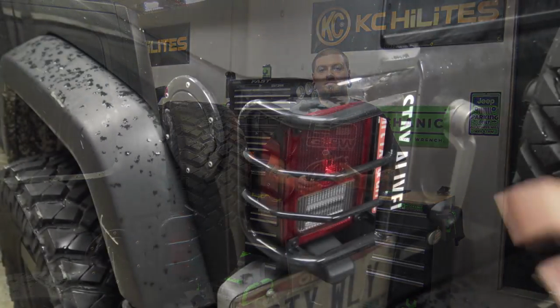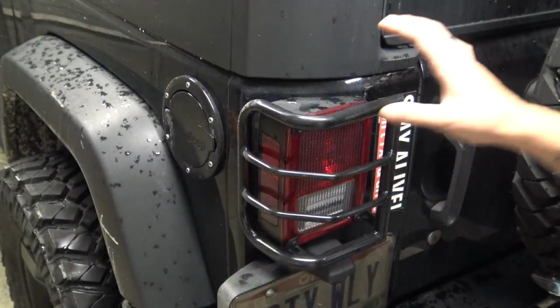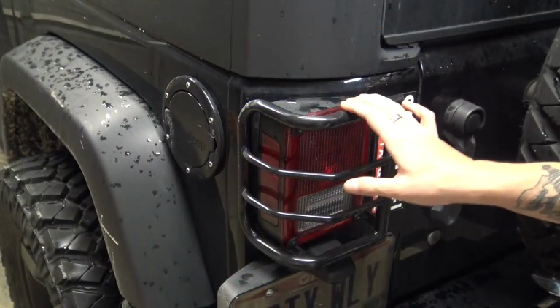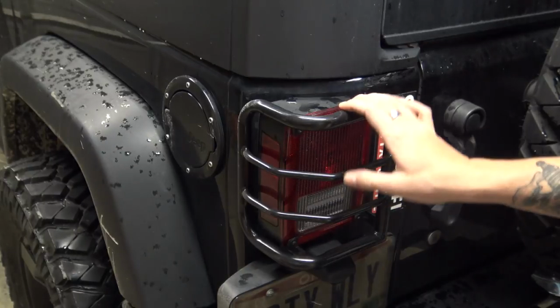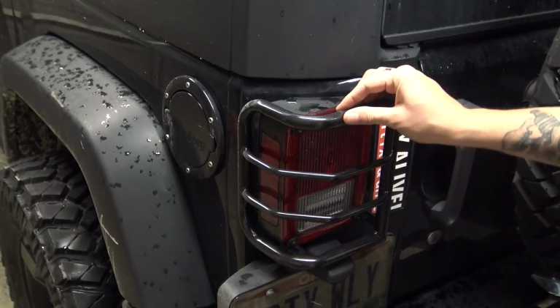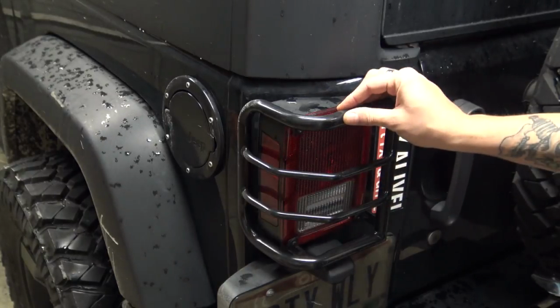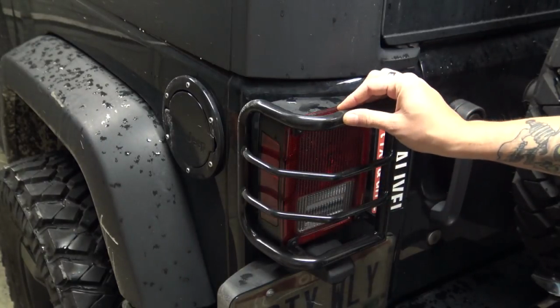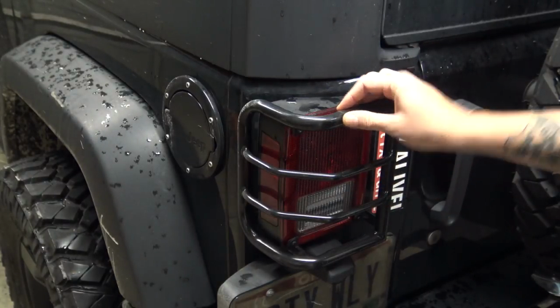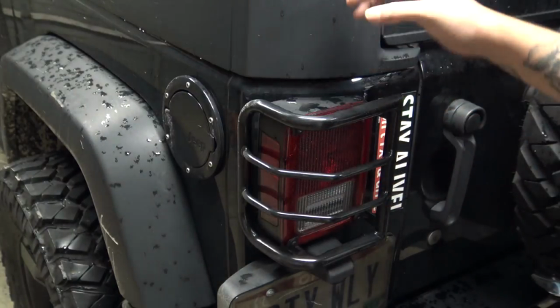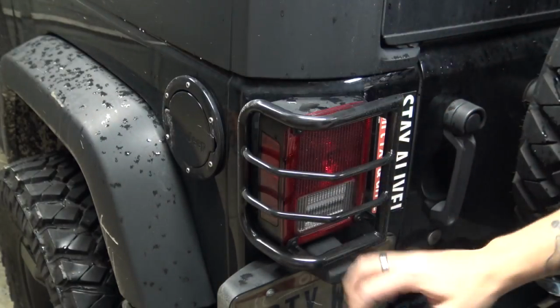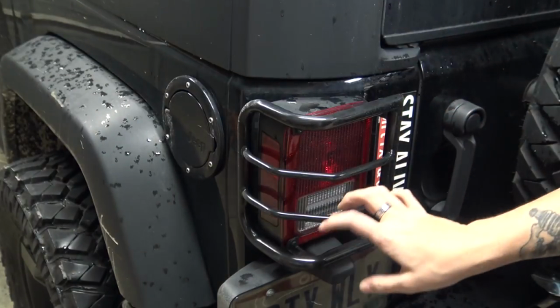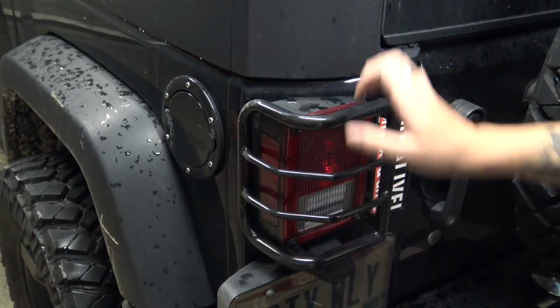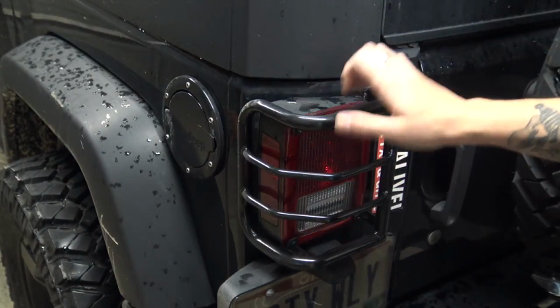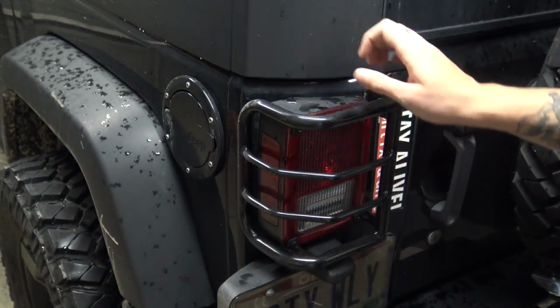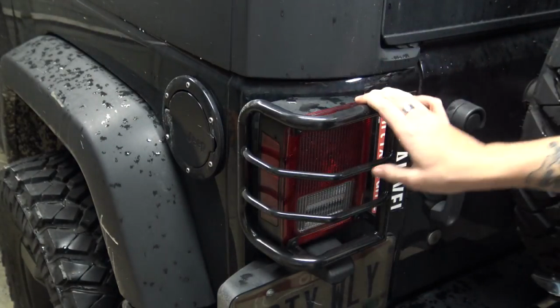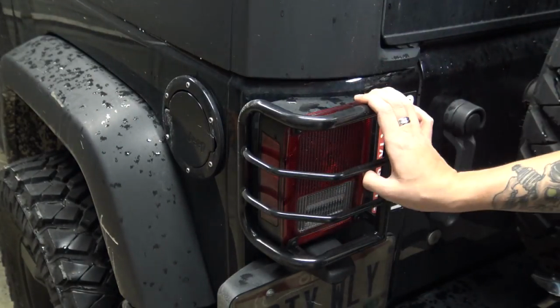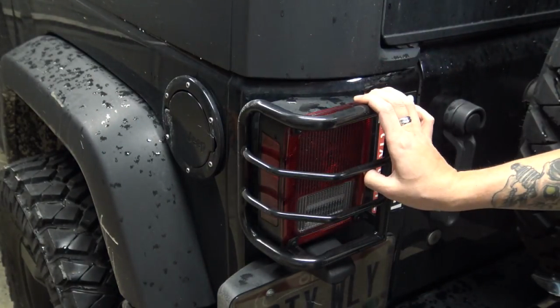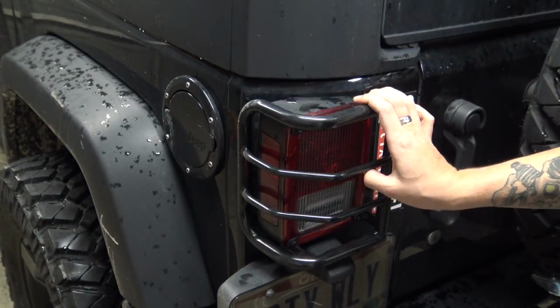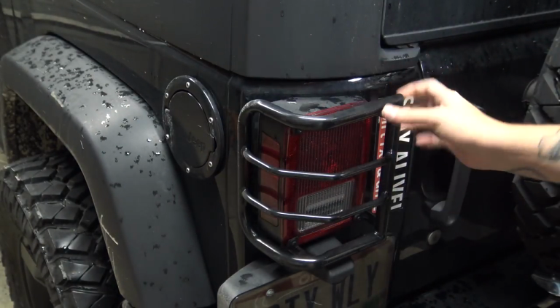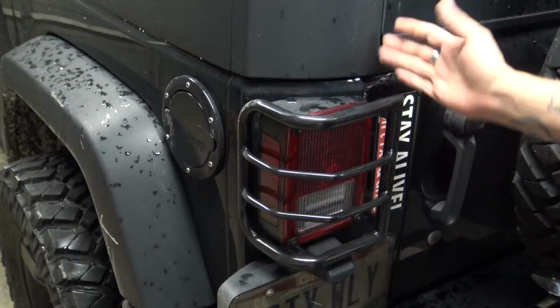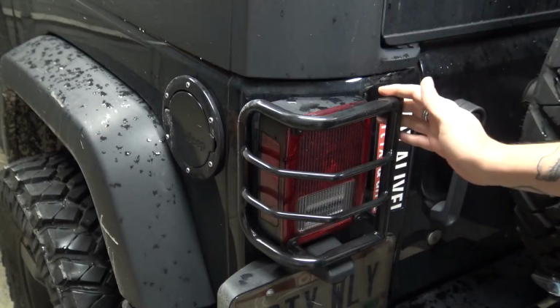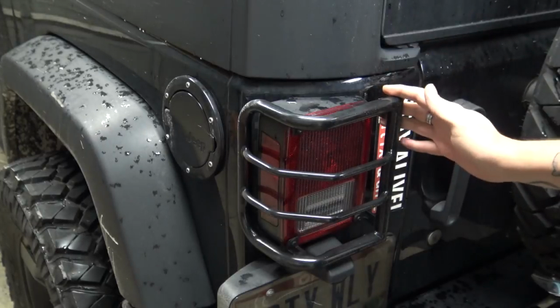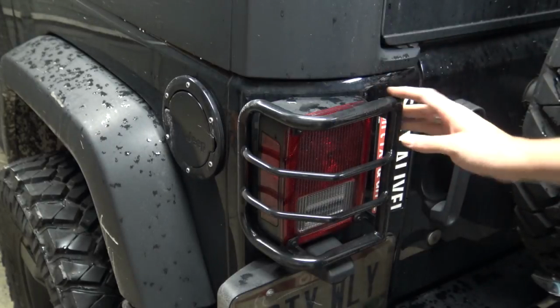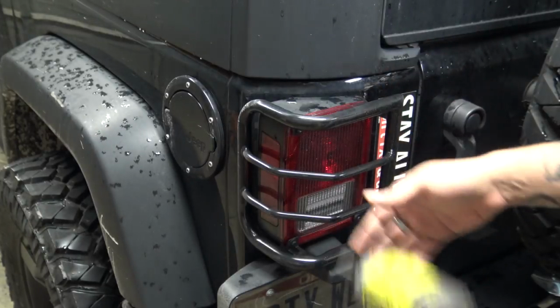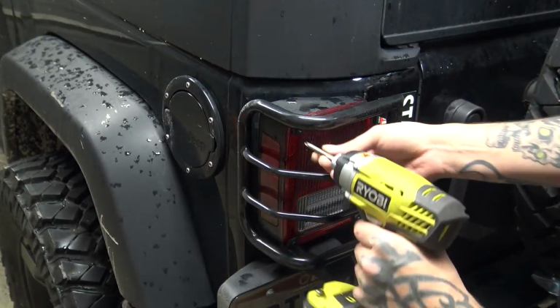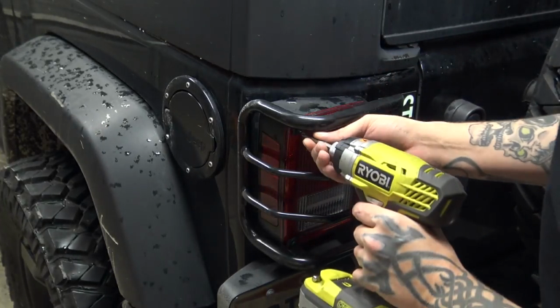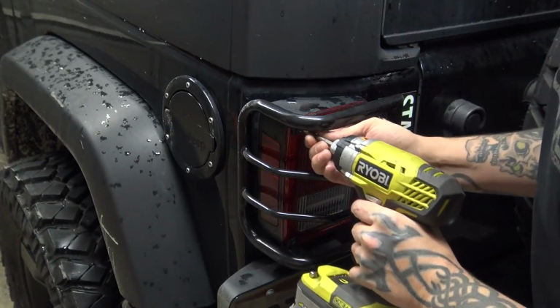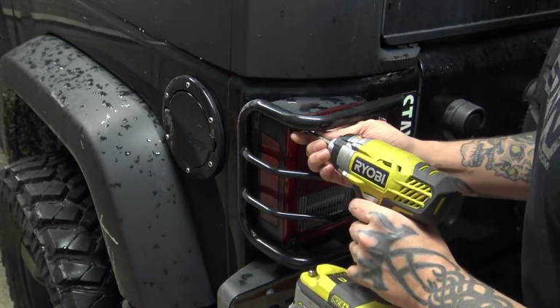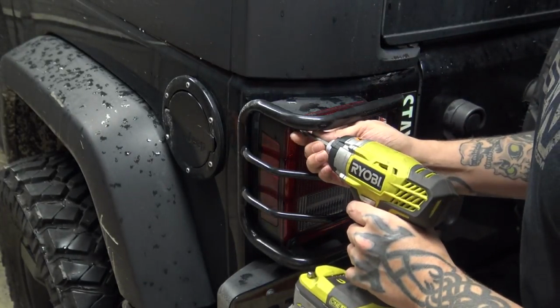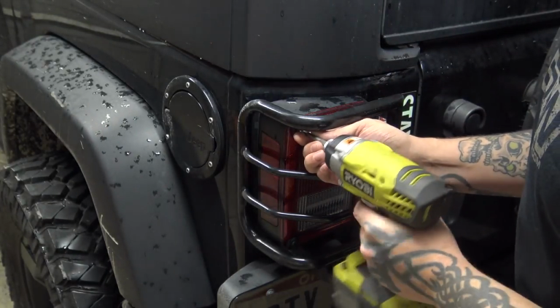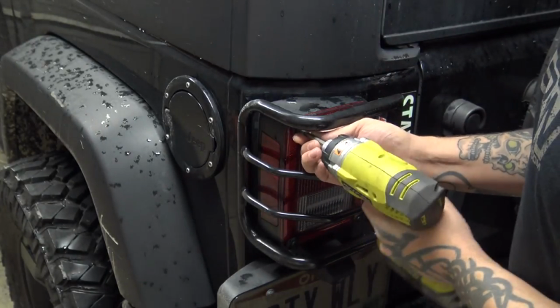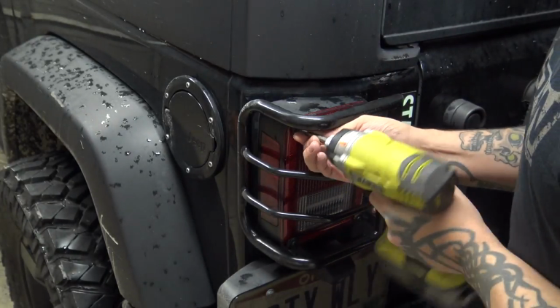Our first step is going to be to remove the taillight. We have these metal taillight guards on here, so you may not have this step. But if you do, they're just the reverse of how you install them.